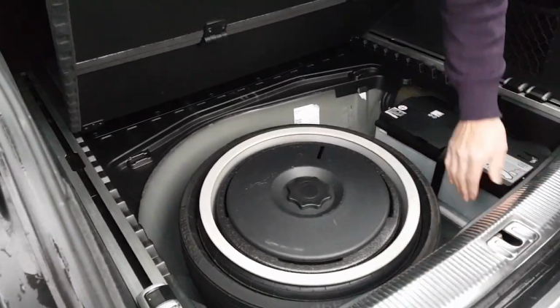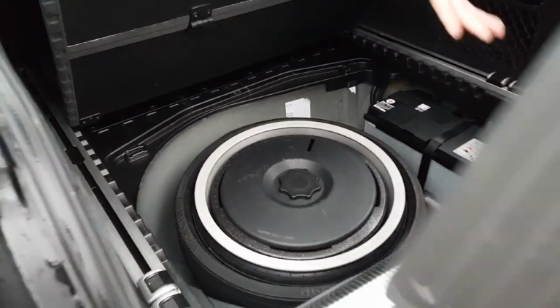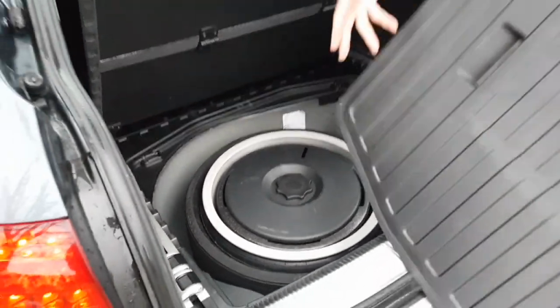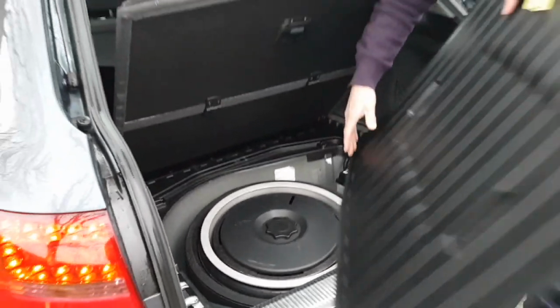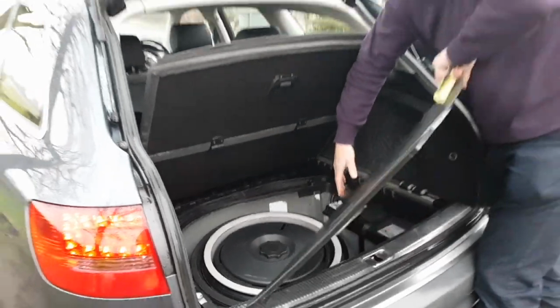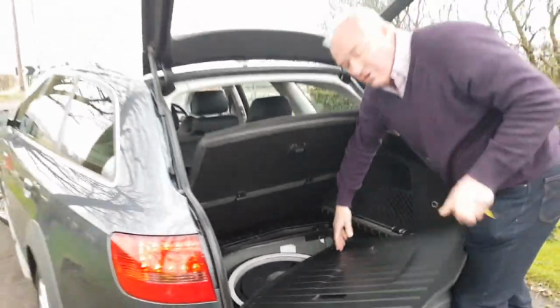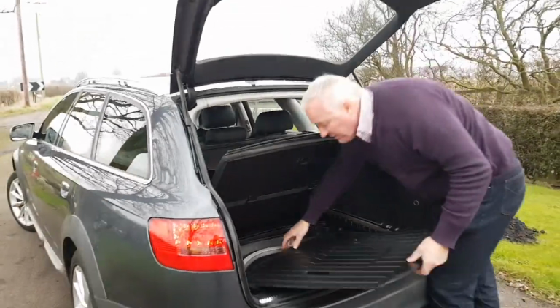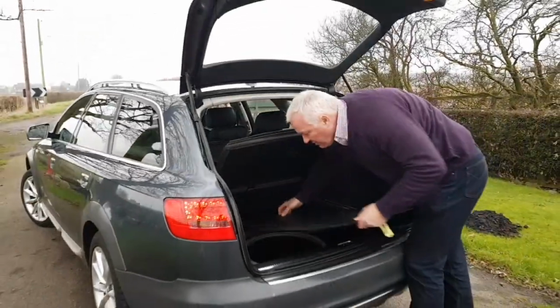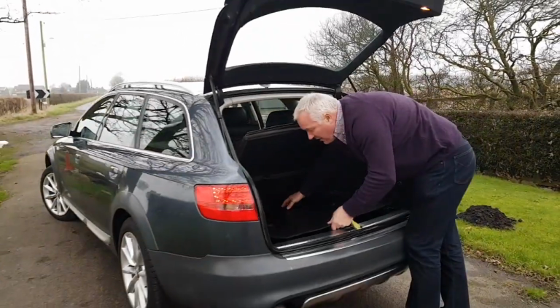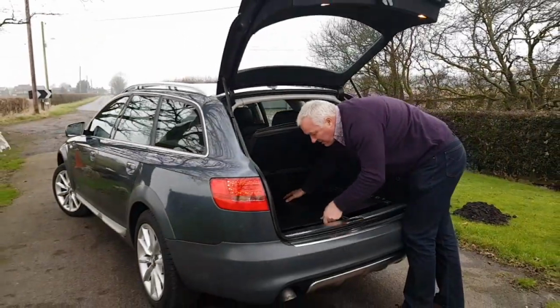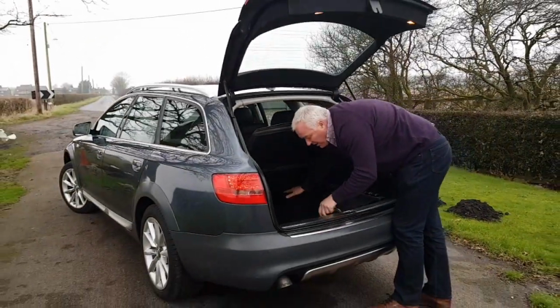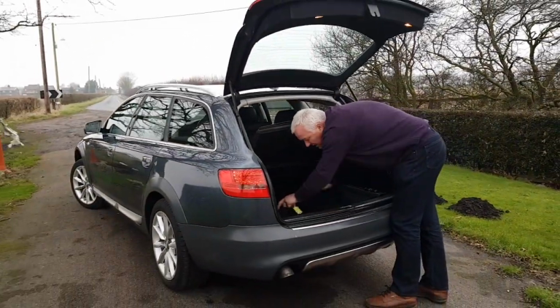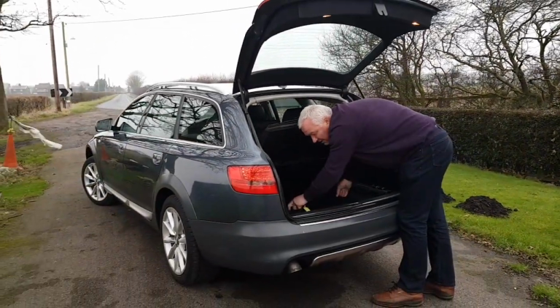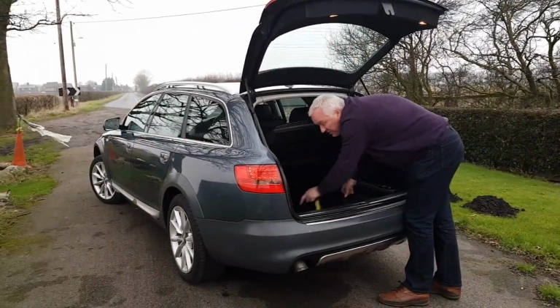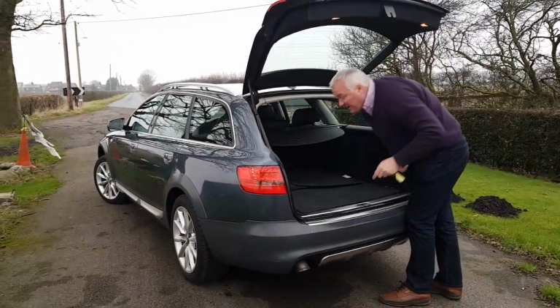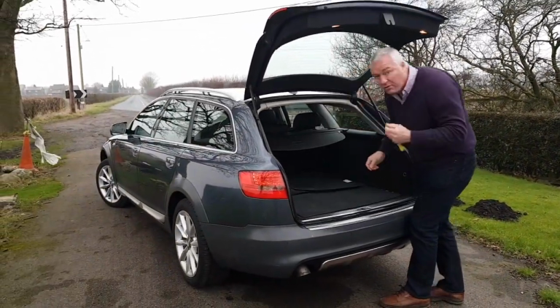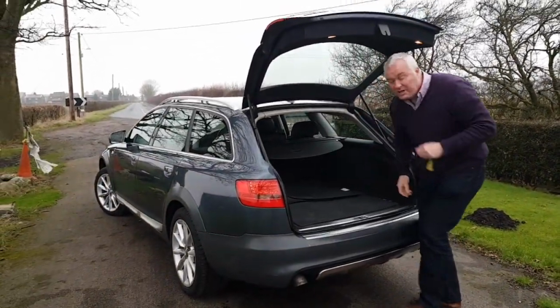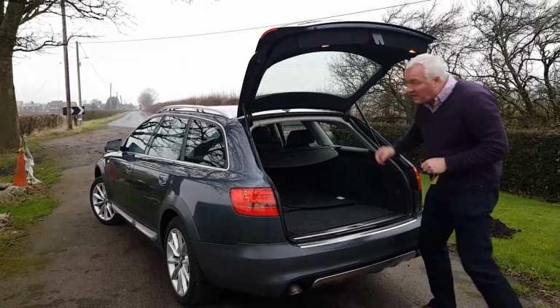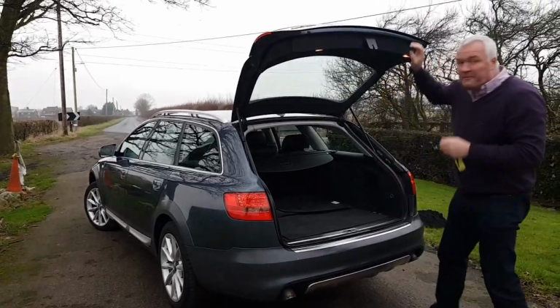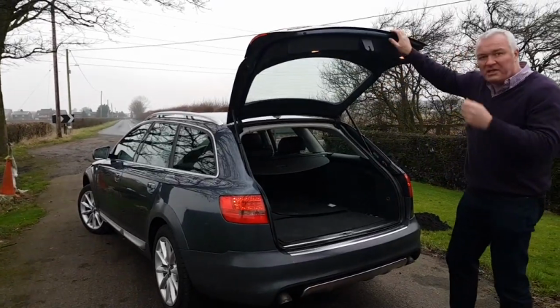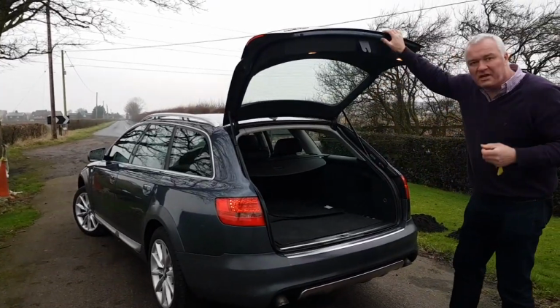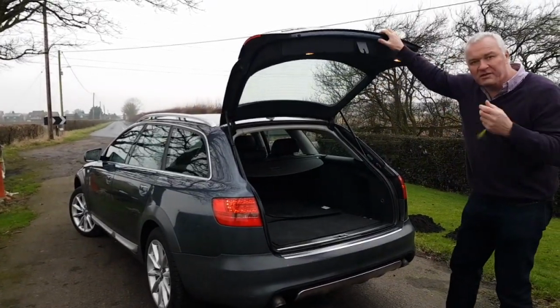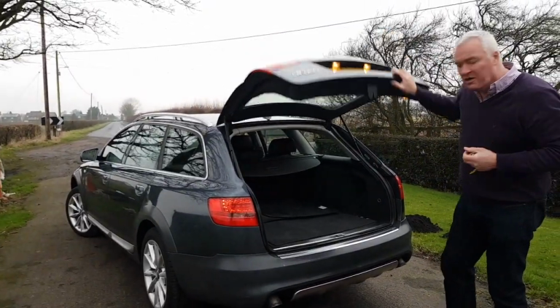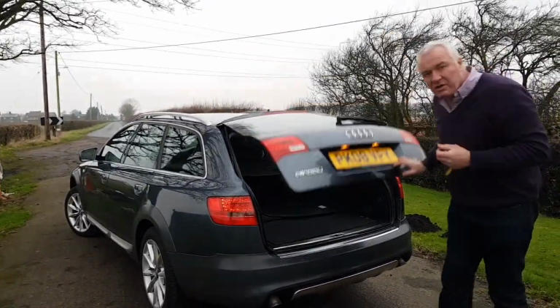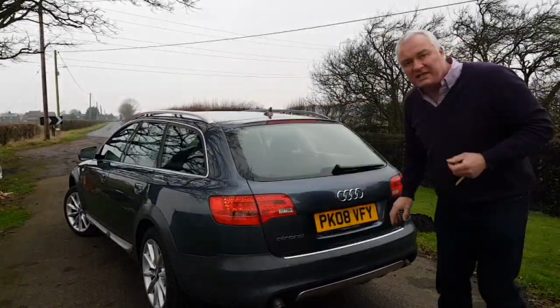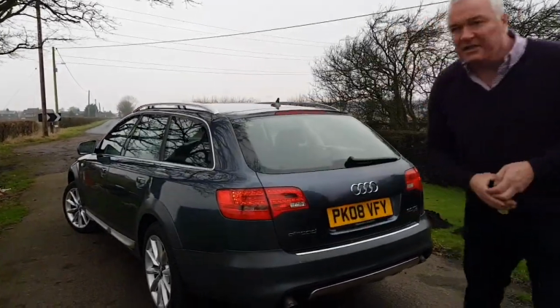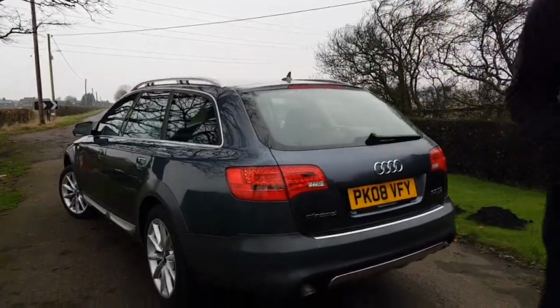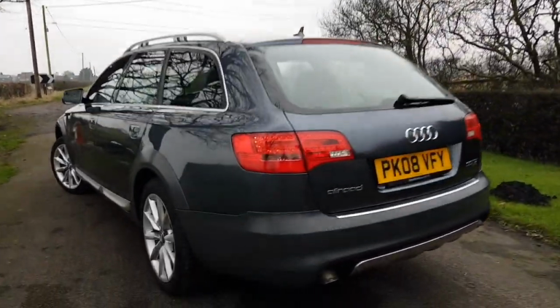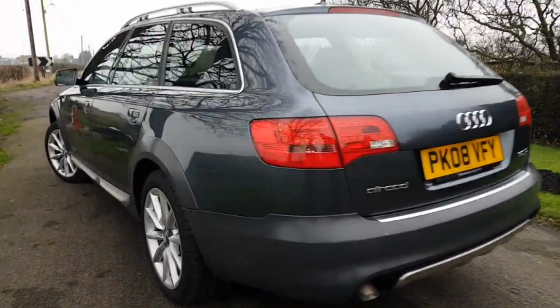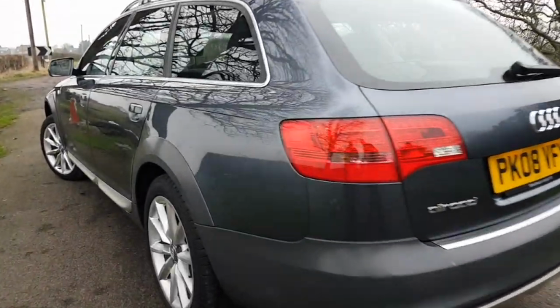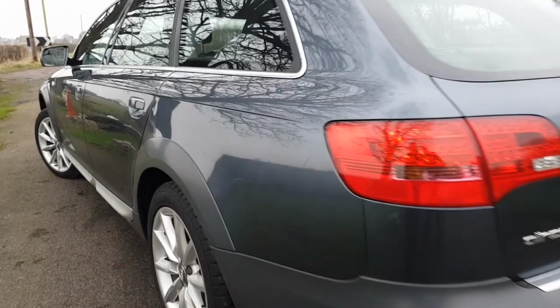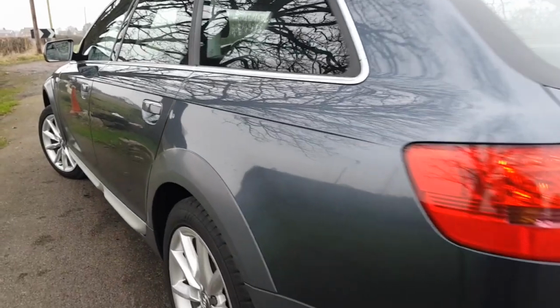That battery is very, very good and strong — there's no question of the car not starting from a completely cold start. But when it does start, it runs on all six and it's not smoky or anything like that.